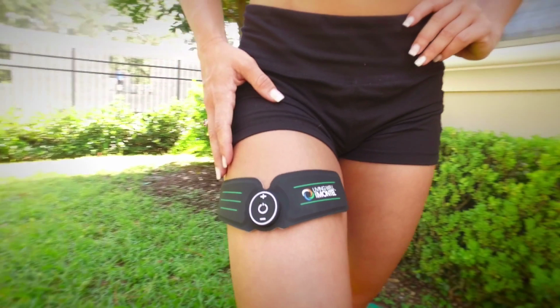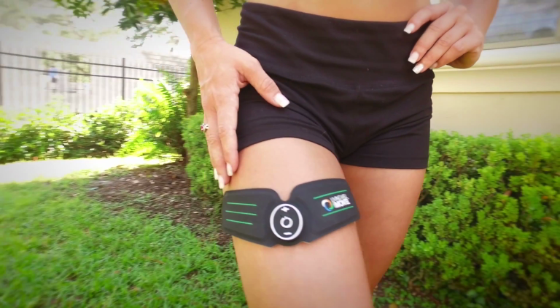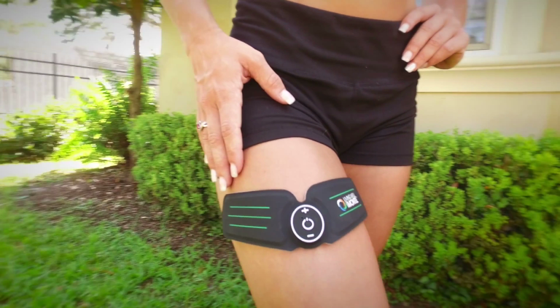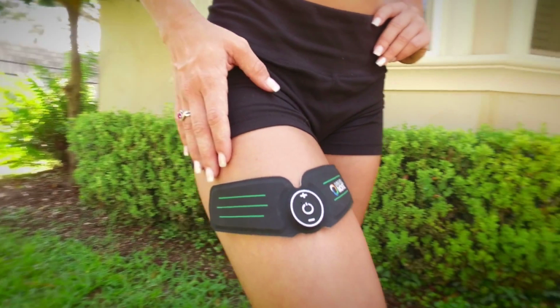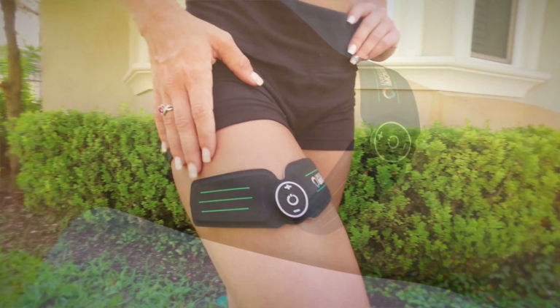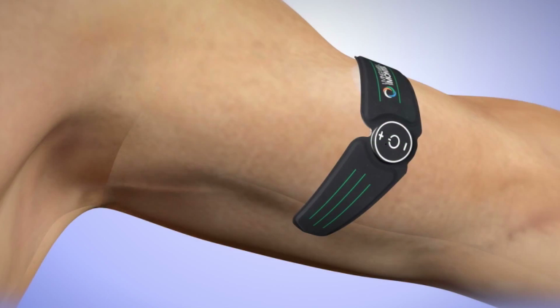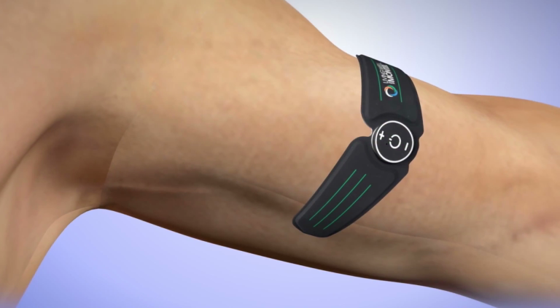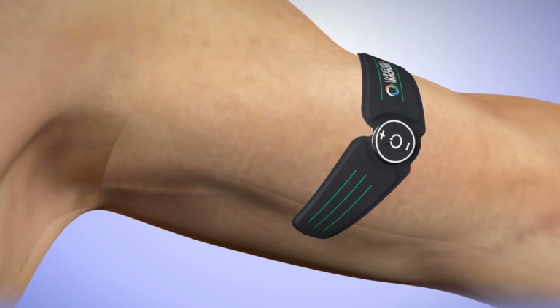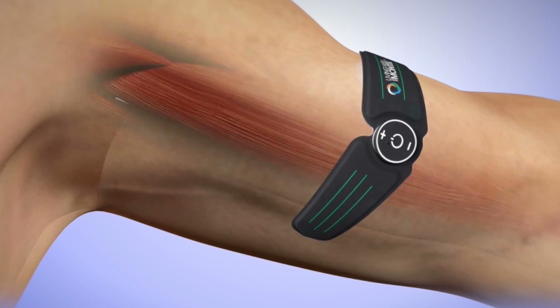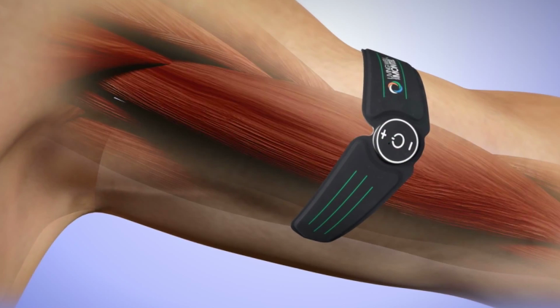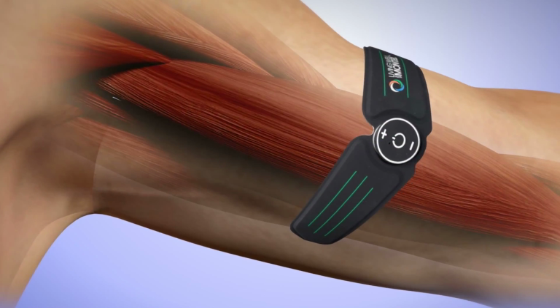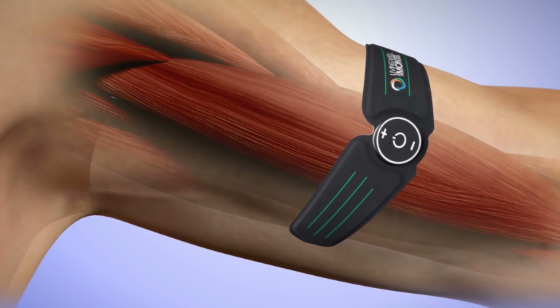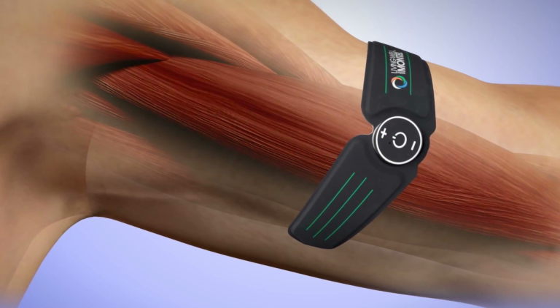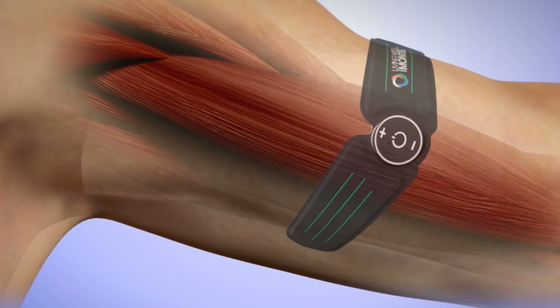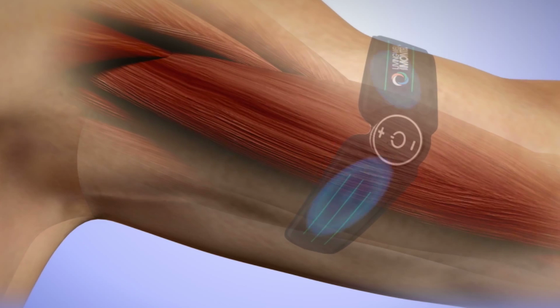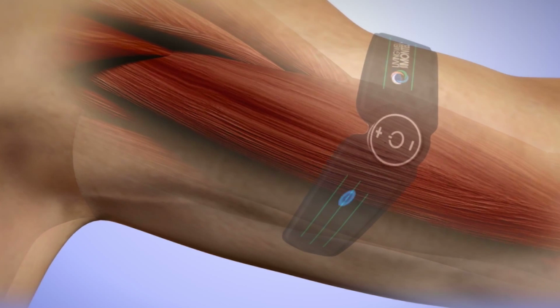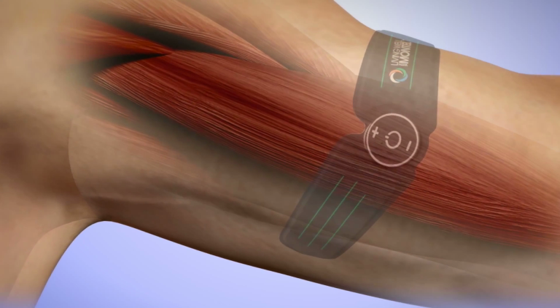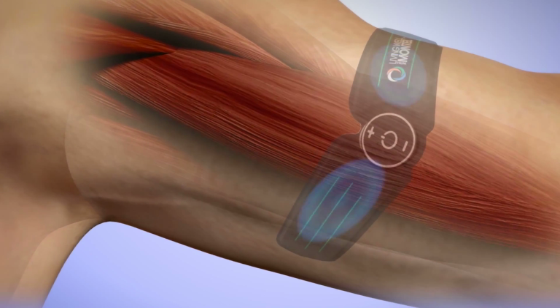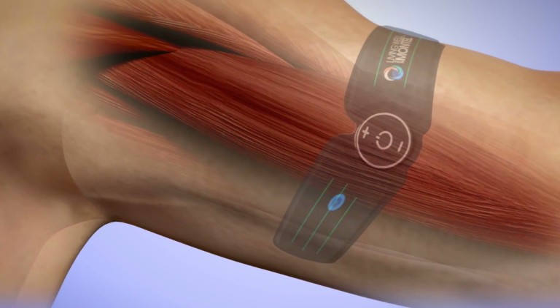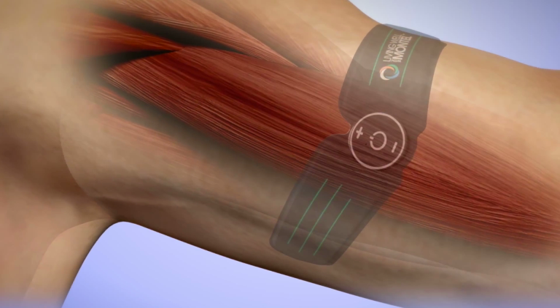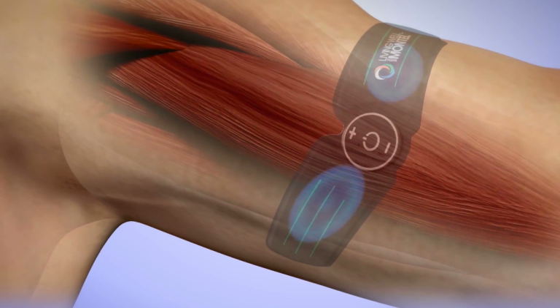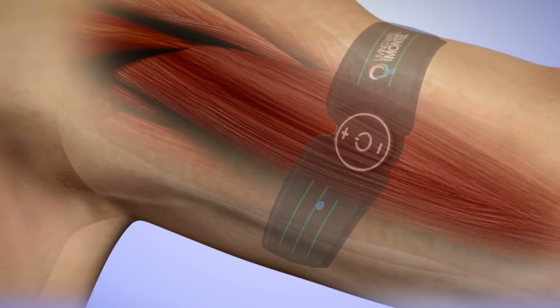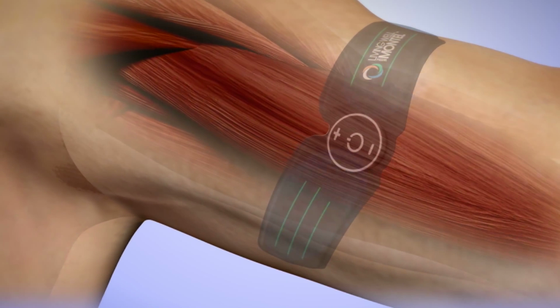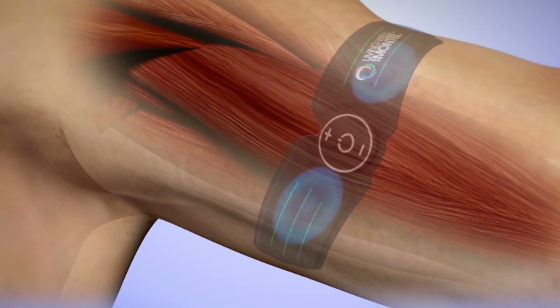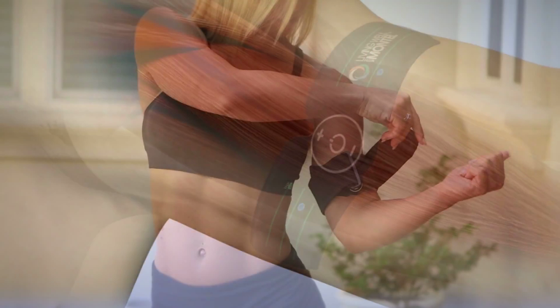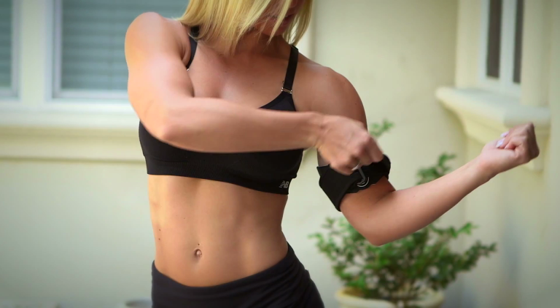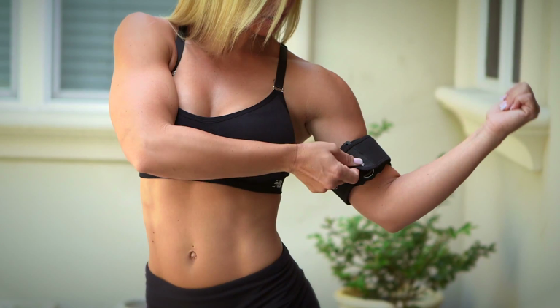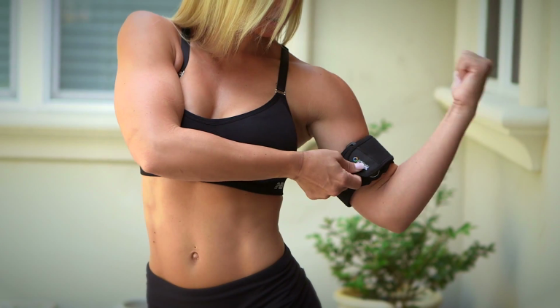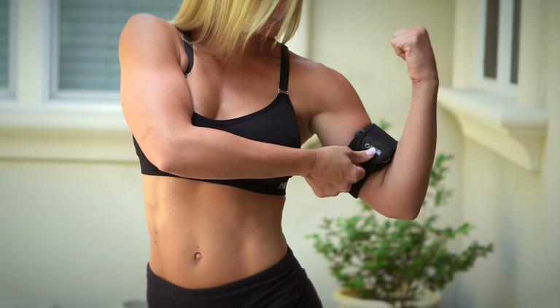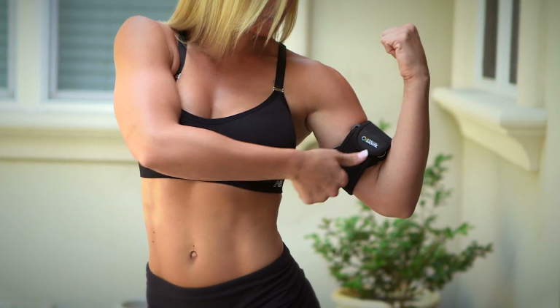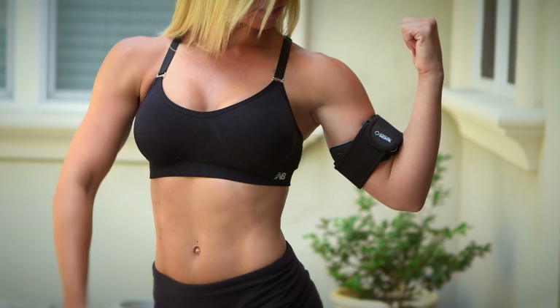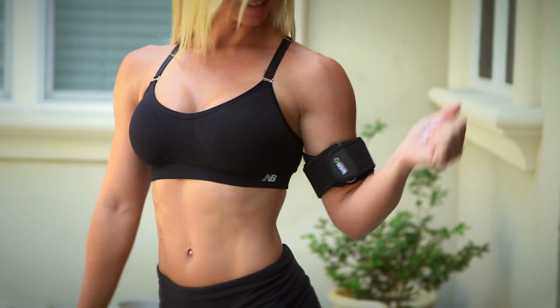The 6-Pack Body Muscle Stimulator works on almost every single muscle group, sending an electrical pulse down the muscles causing them to contract. It has a unique design tailored to fit each muscle group you want to target. The strap helps to contour the unit to any body part, shape or size.